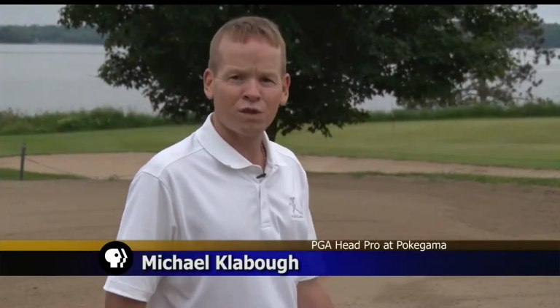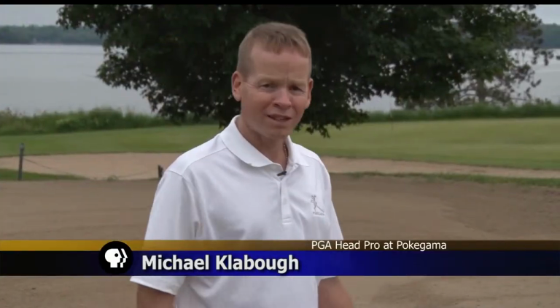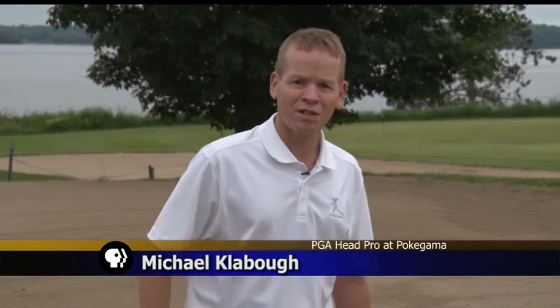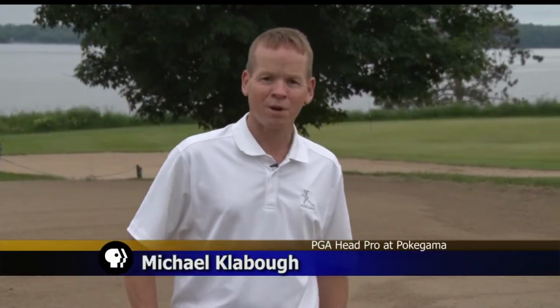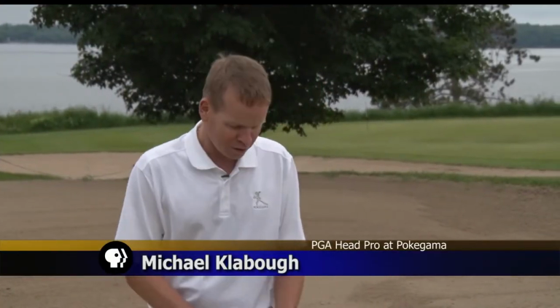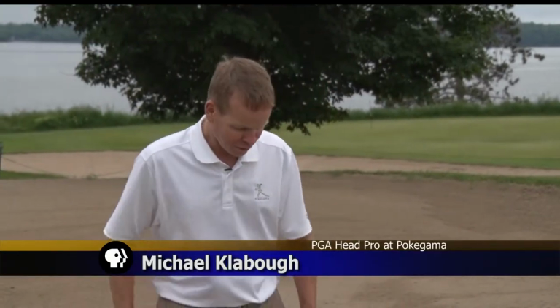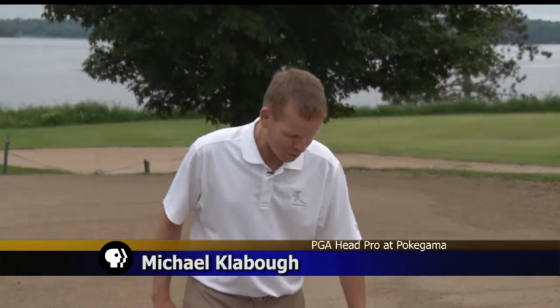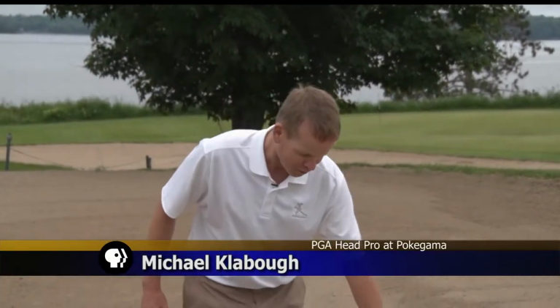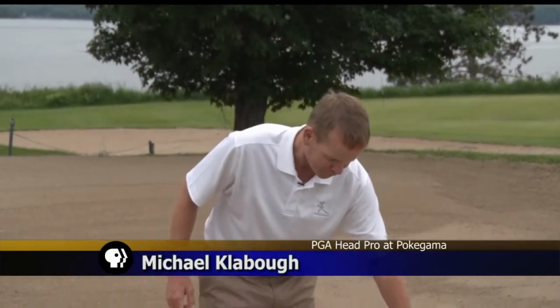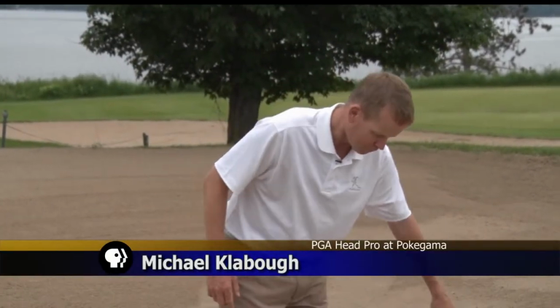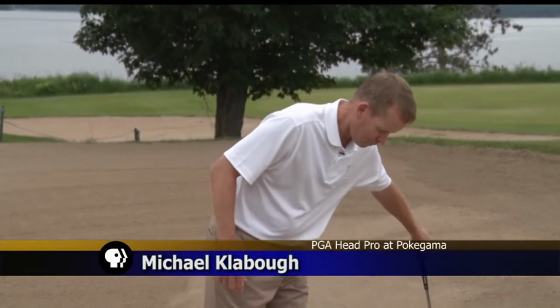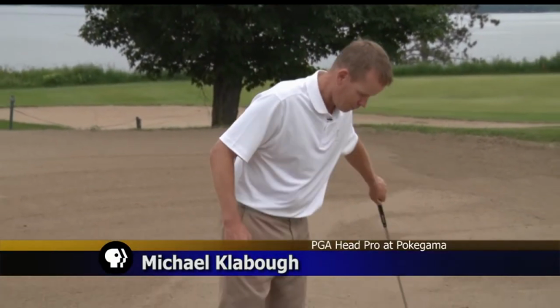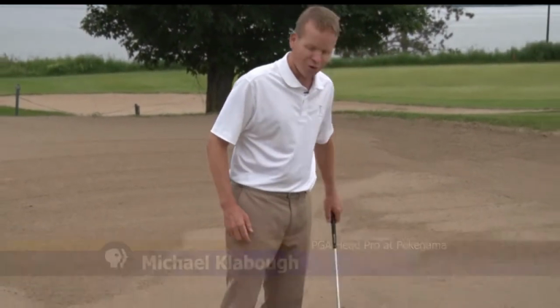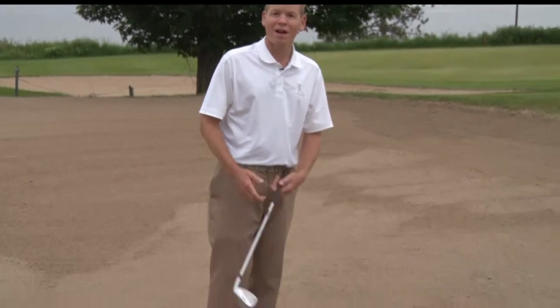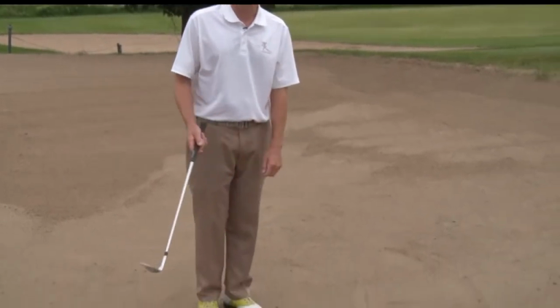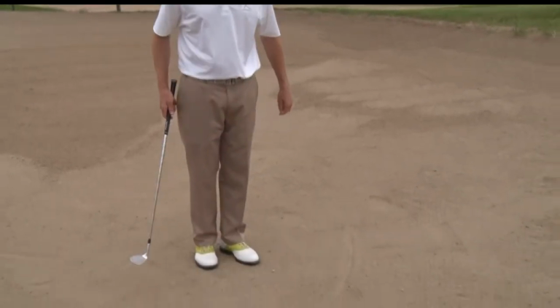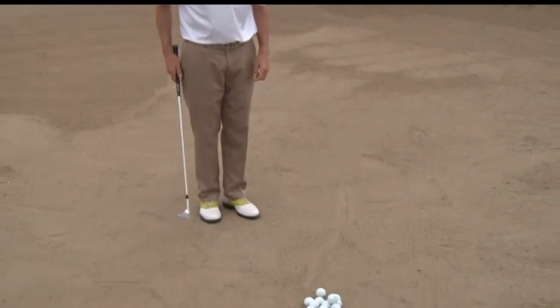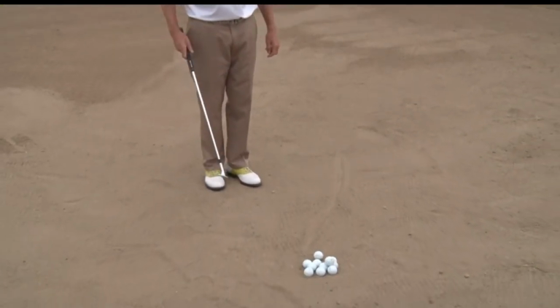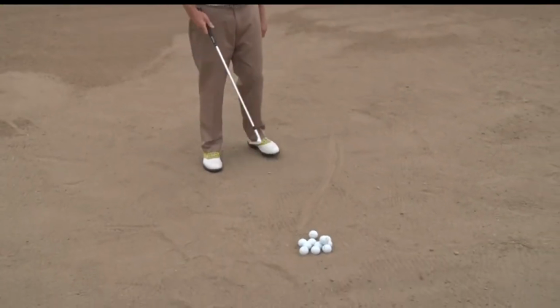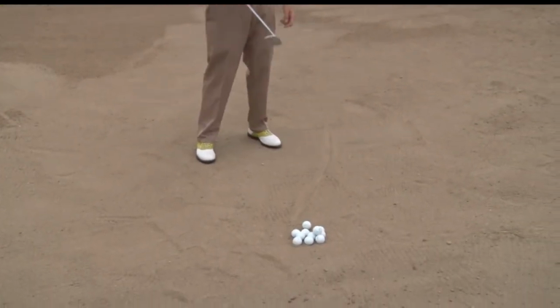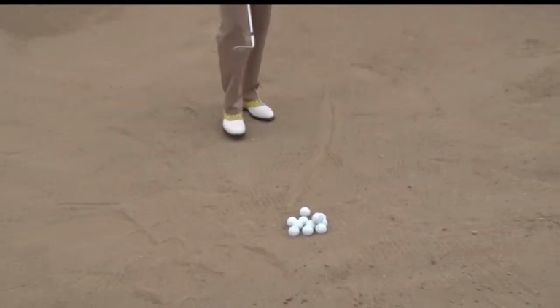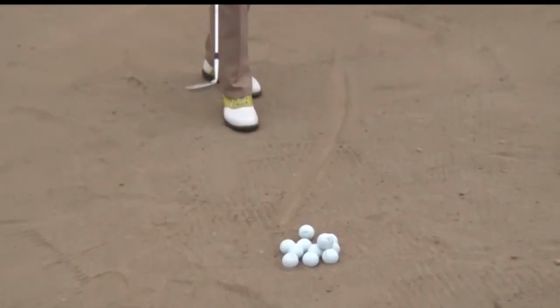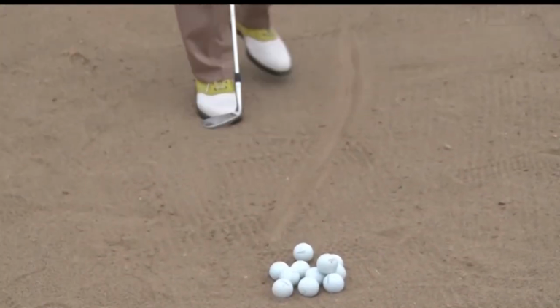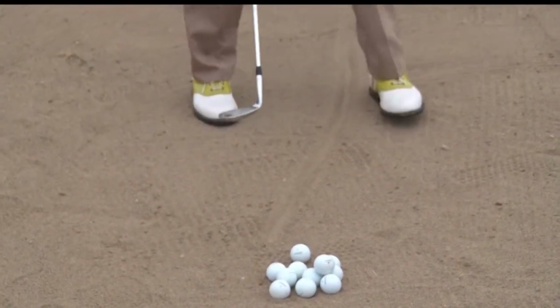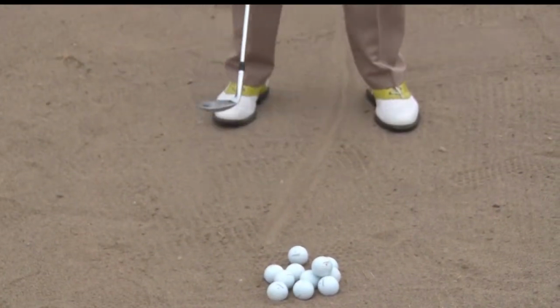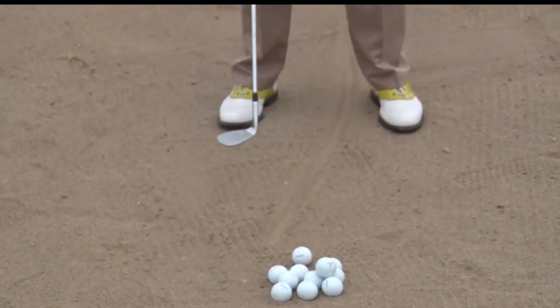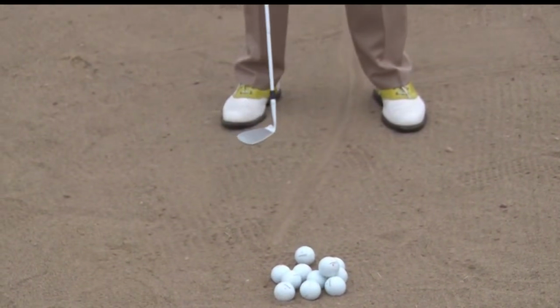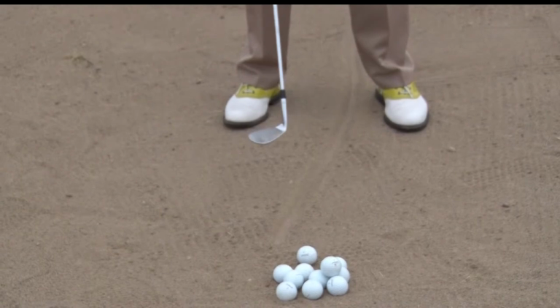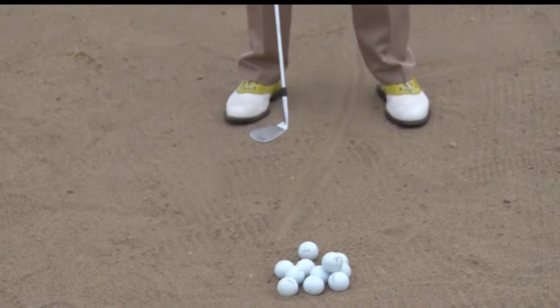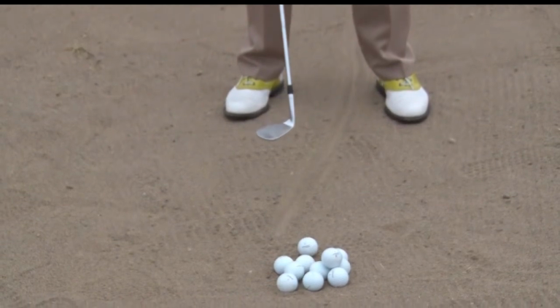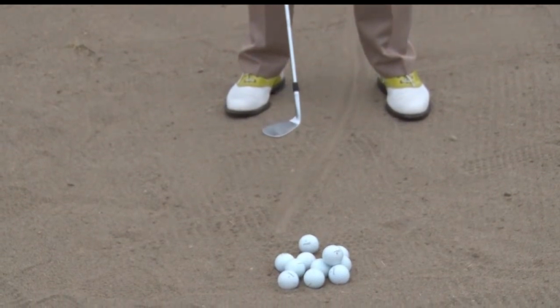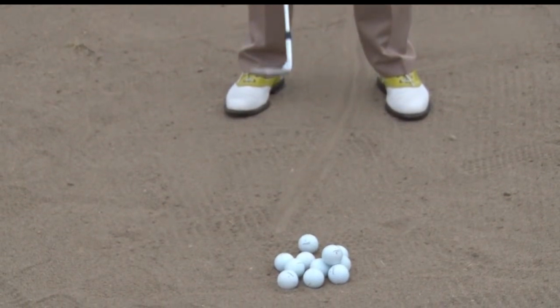To practice greenside bunkers, the first thing you want to do is draw a line in the bunker. We're going to learn that this is the only shot in golf where you don't have to hit the ball.